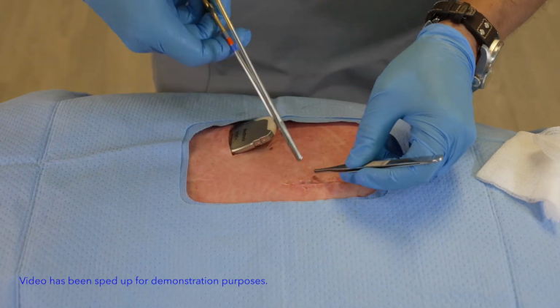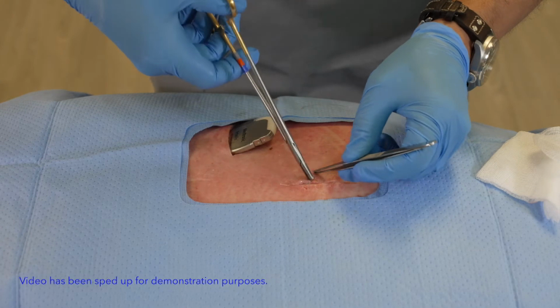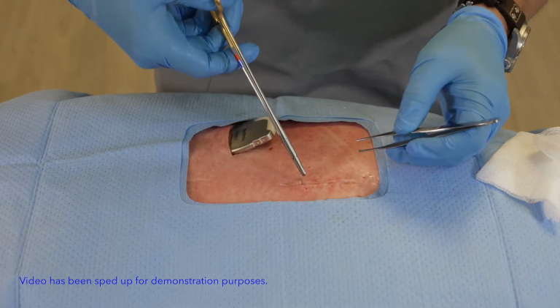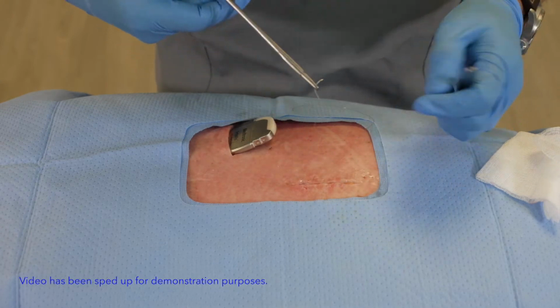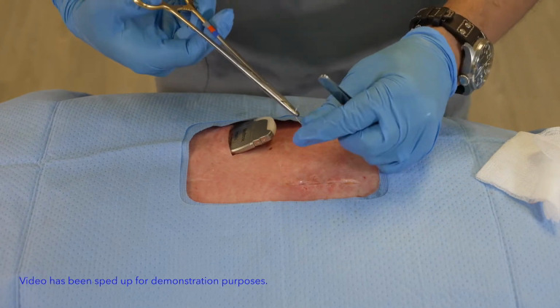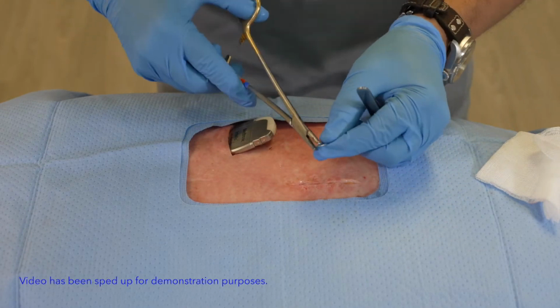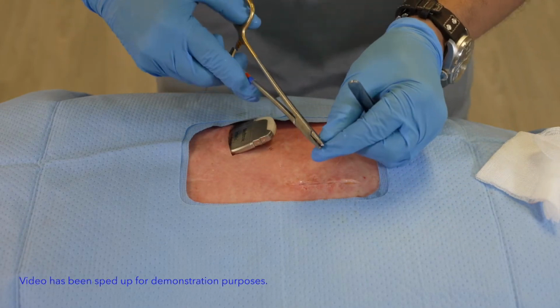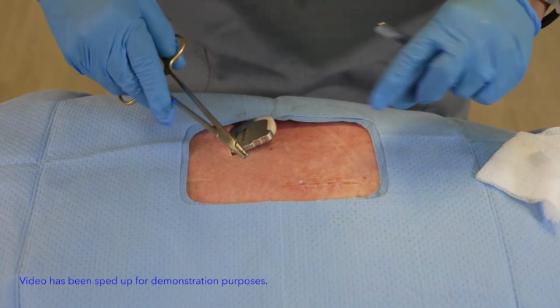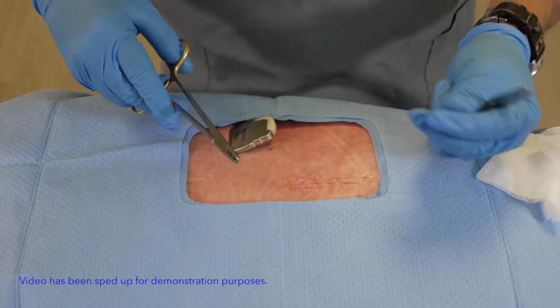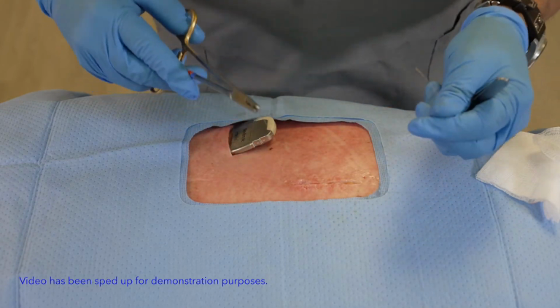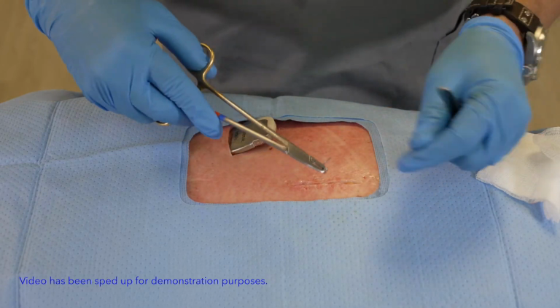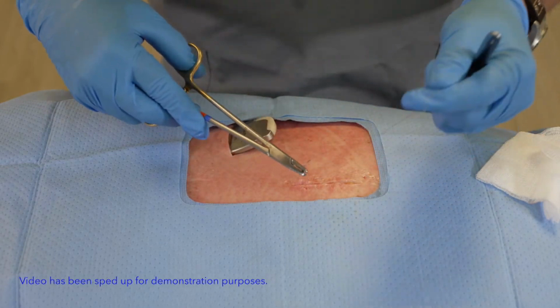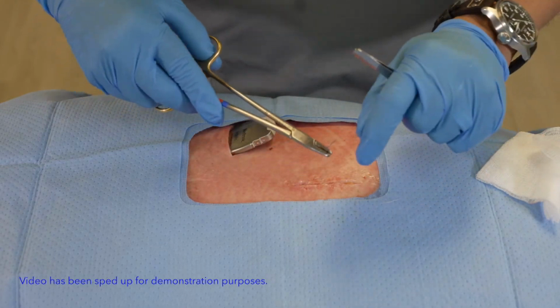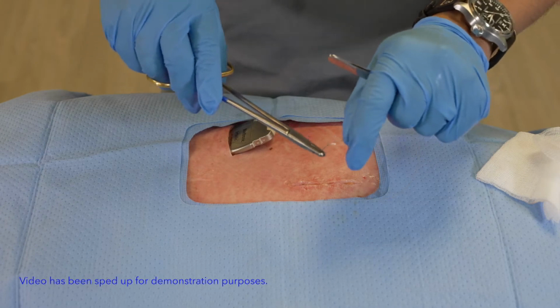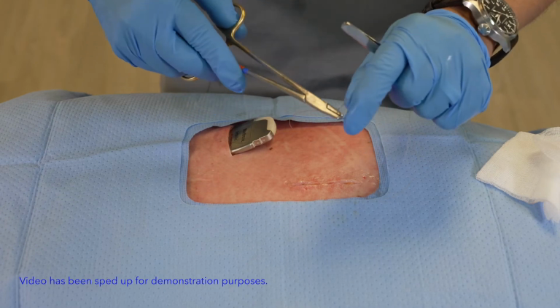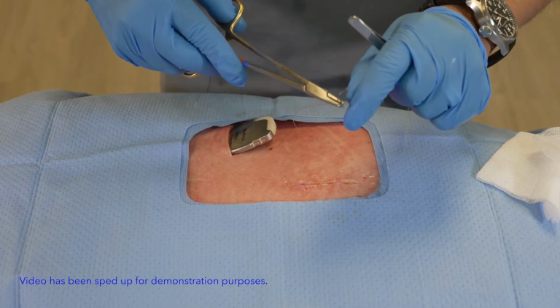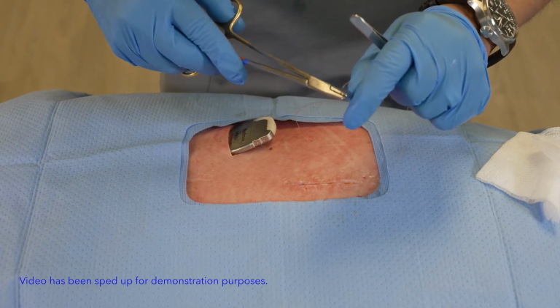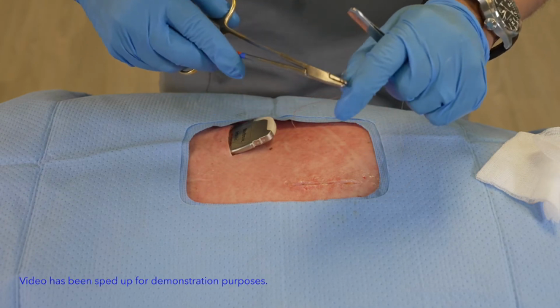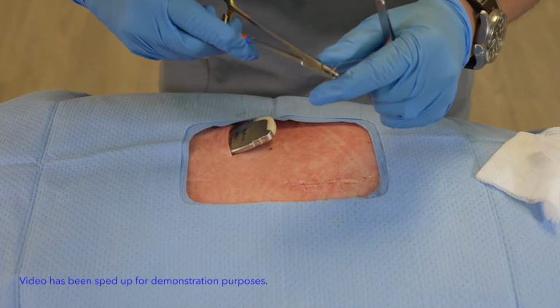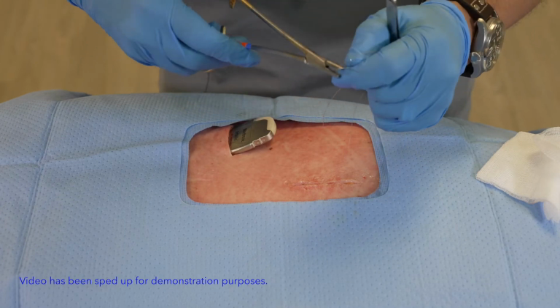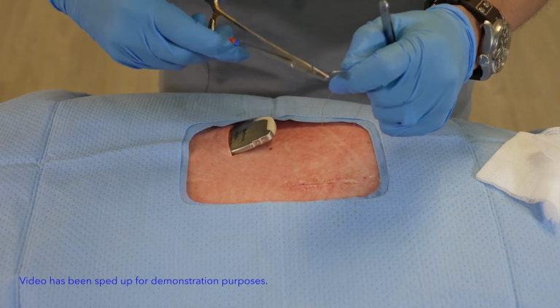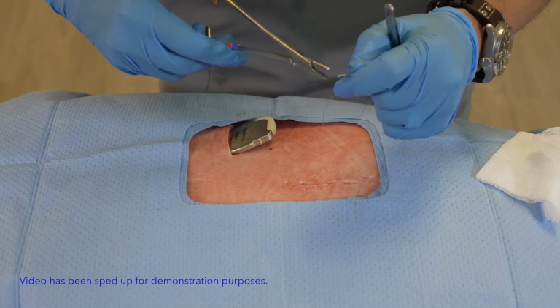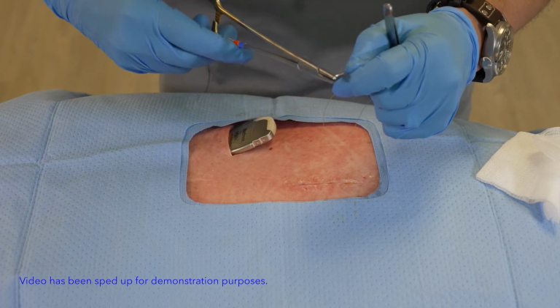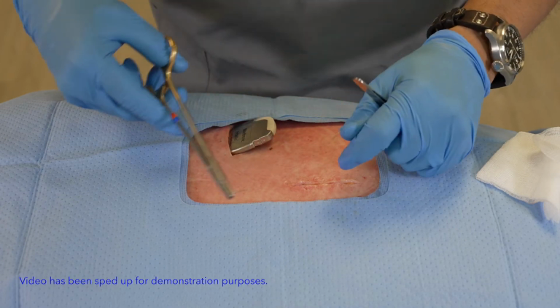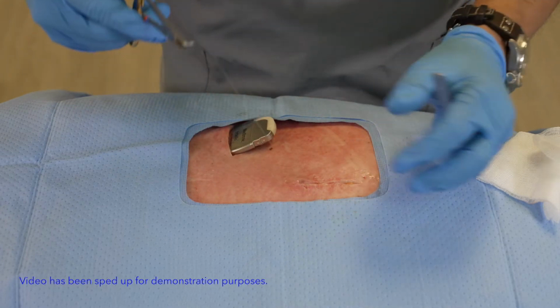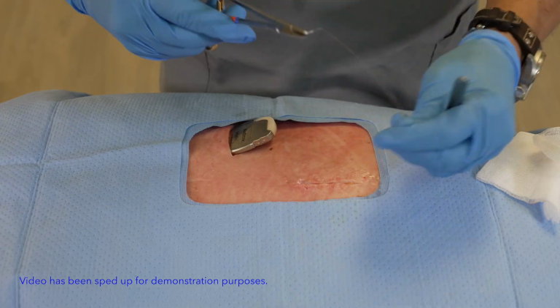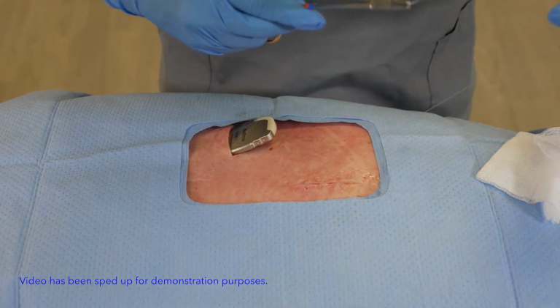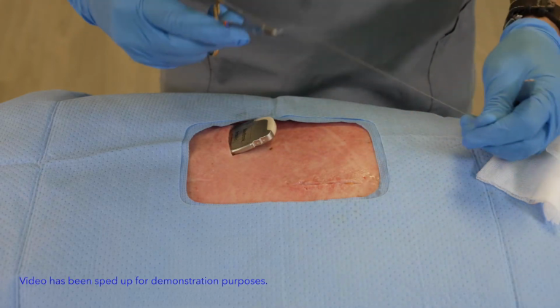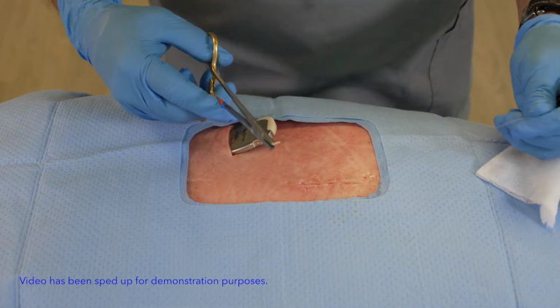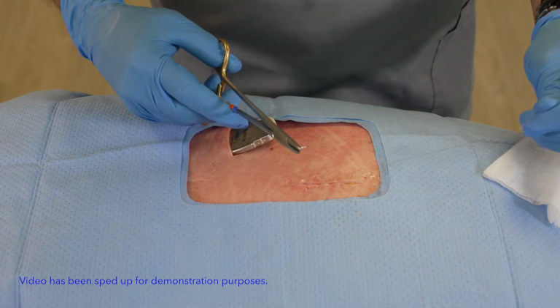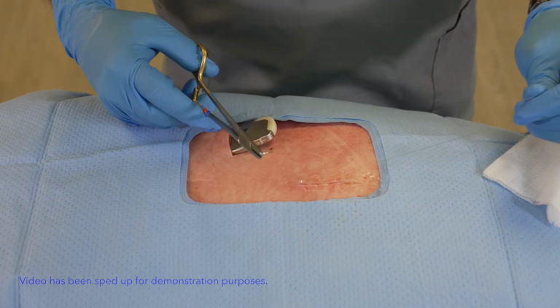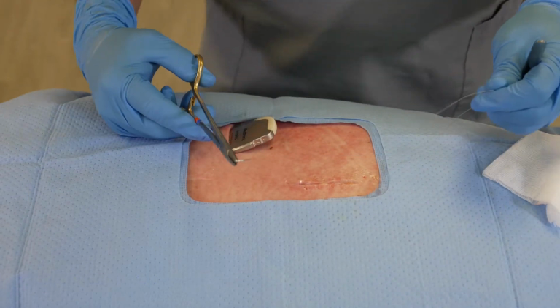Once I've done that, the real advantage again is the ability to pass the needle through the loop, and once again I've been able to secure my suture down.